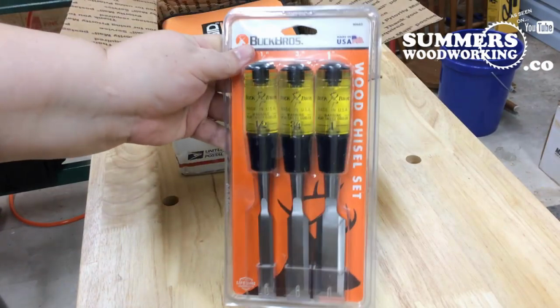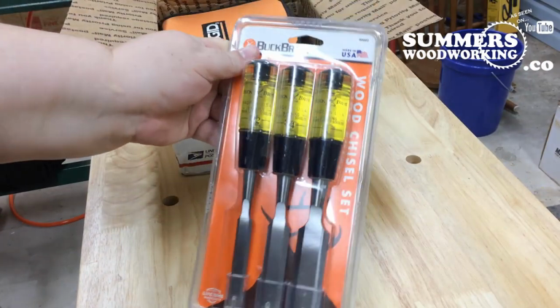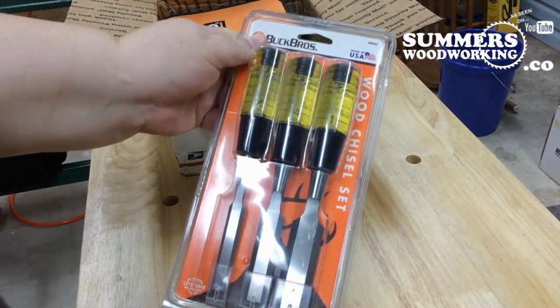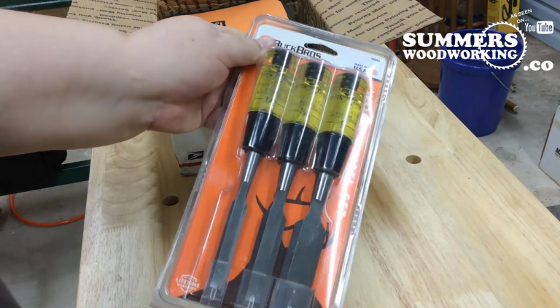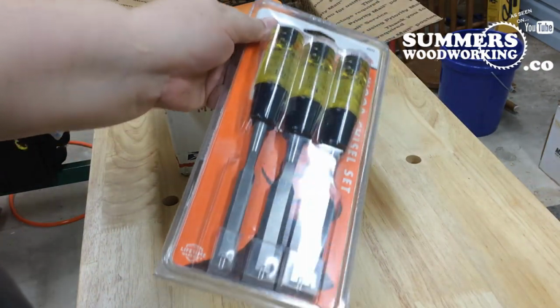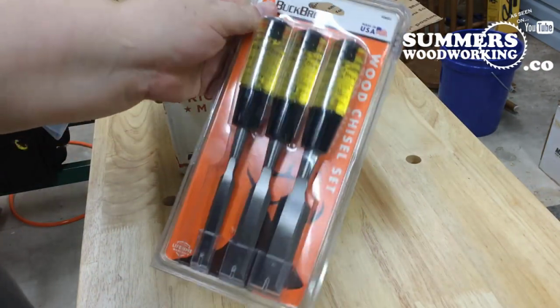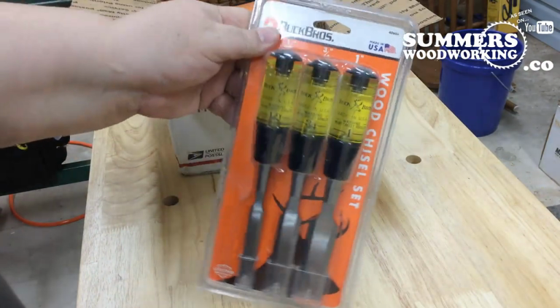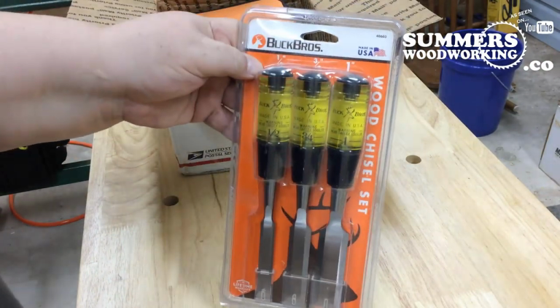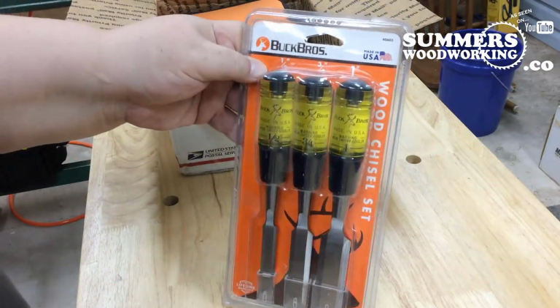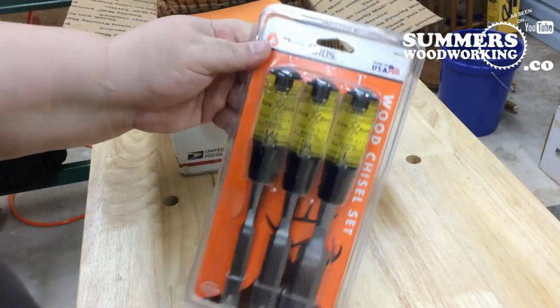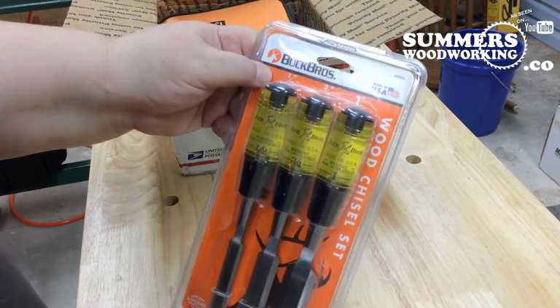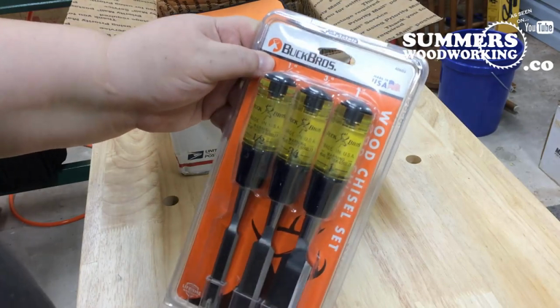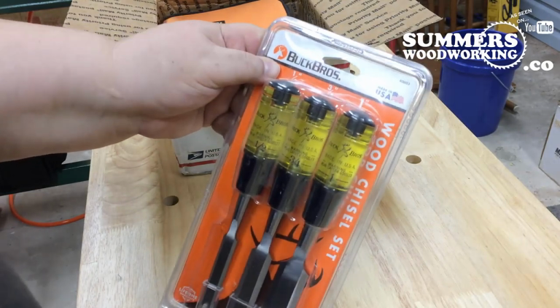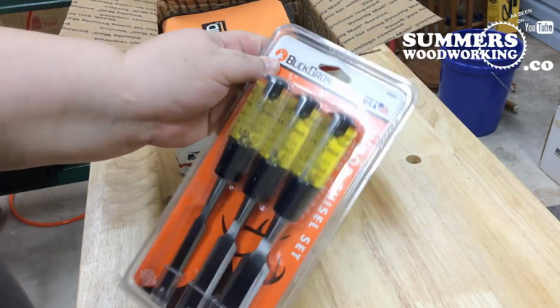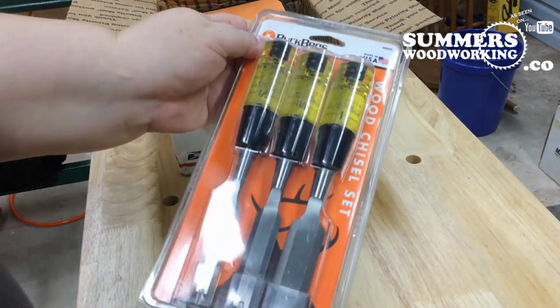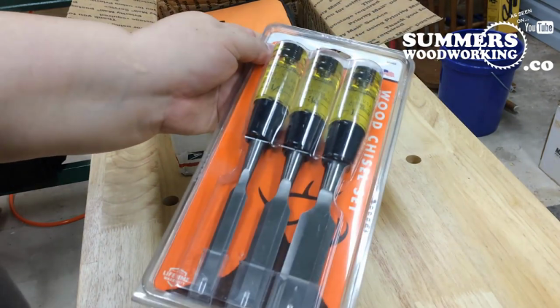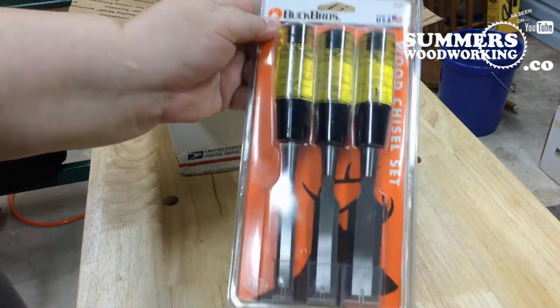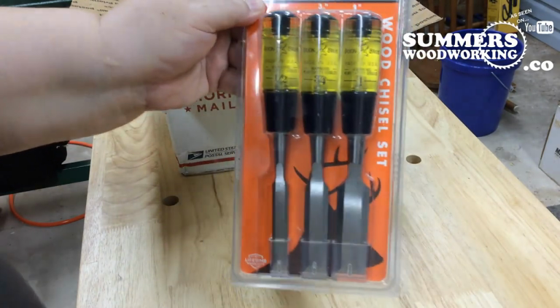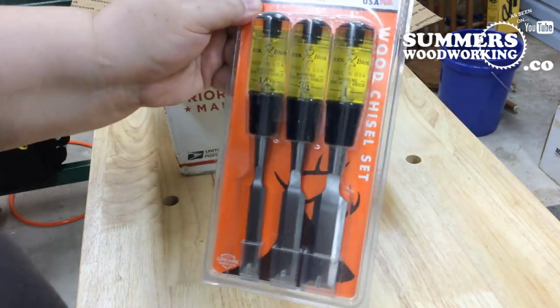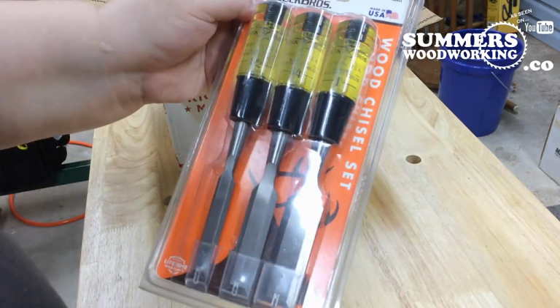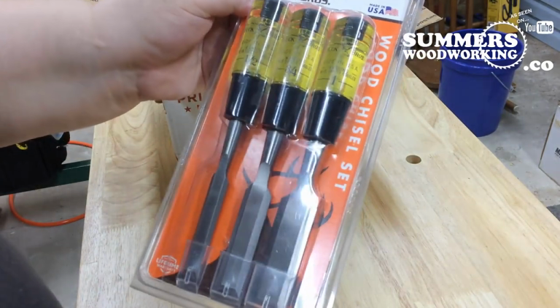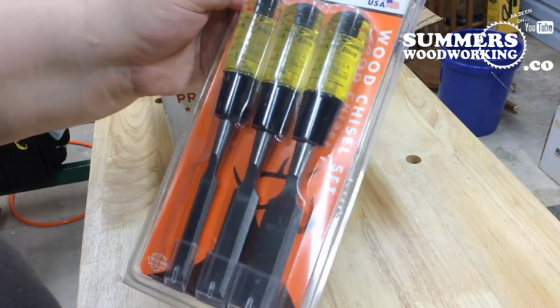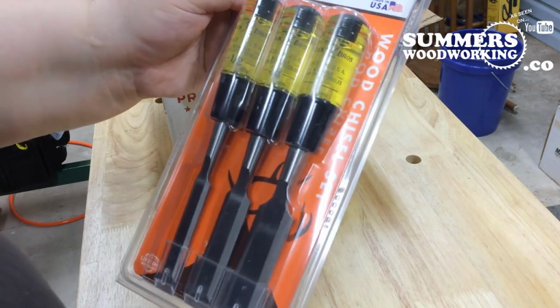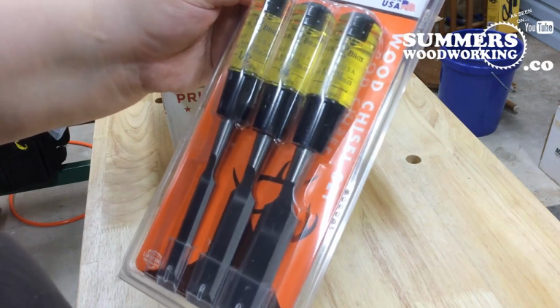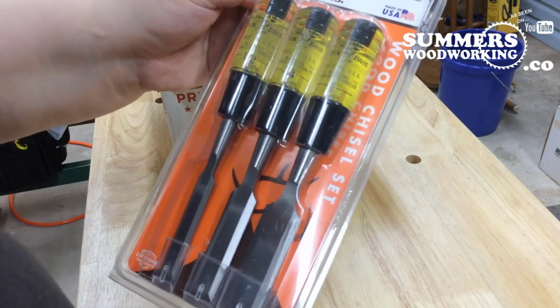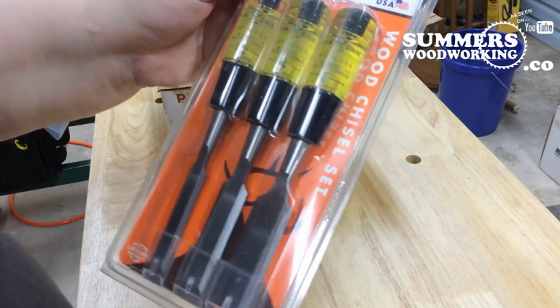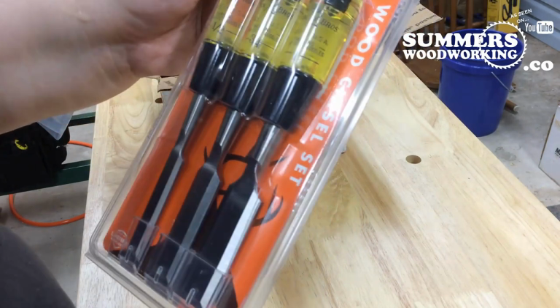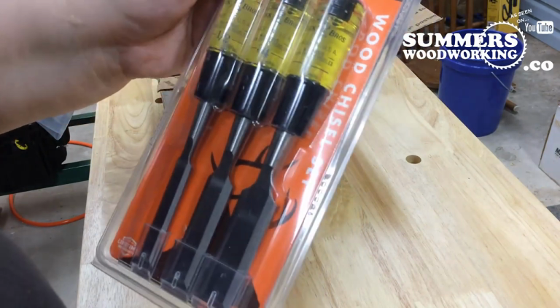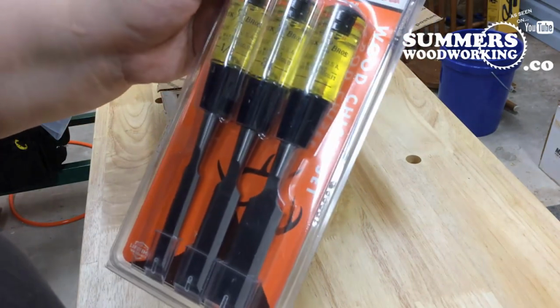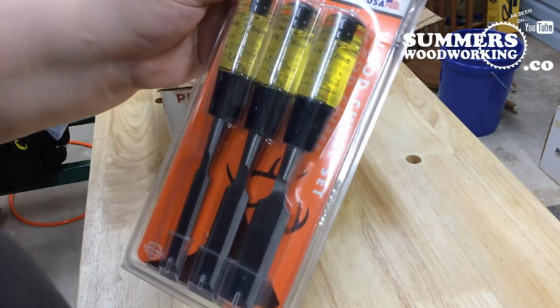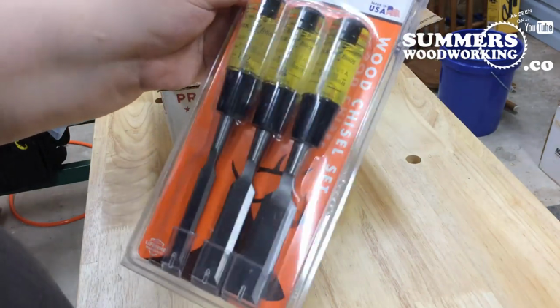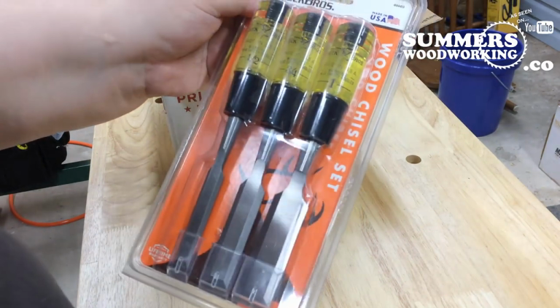Alright, a nice set of chisels from Buck Bros. He told me he got these from Home Depot. They look pretty nice — made in the USA. I got a half-inch, three-quarter inch, and an inch.